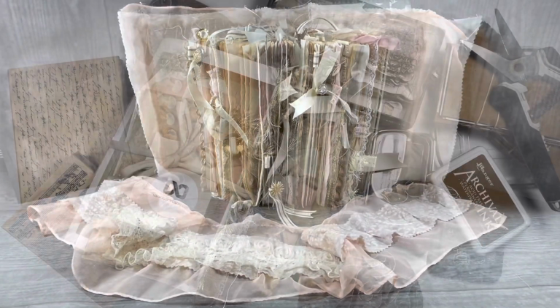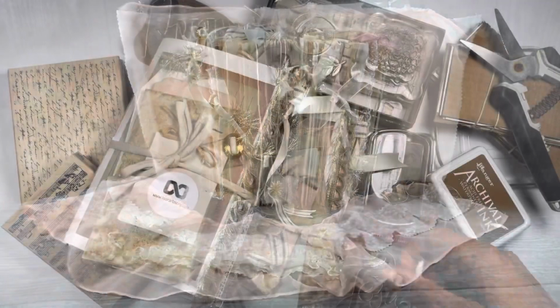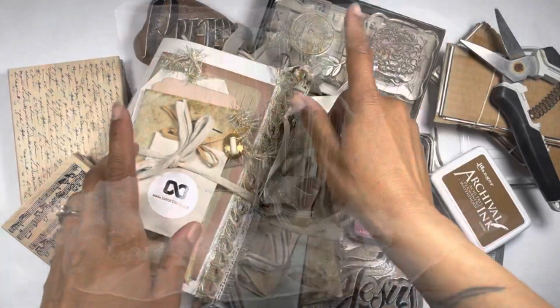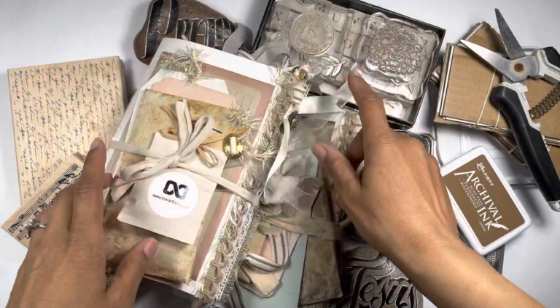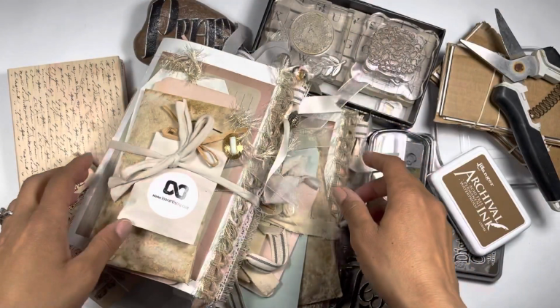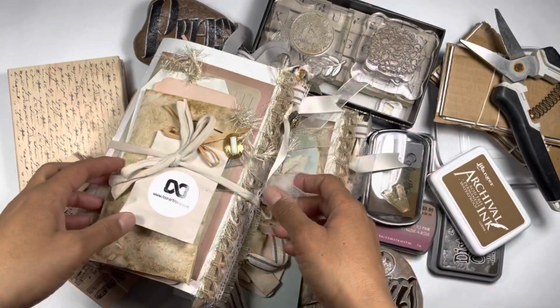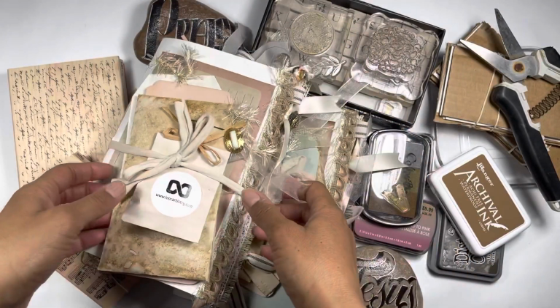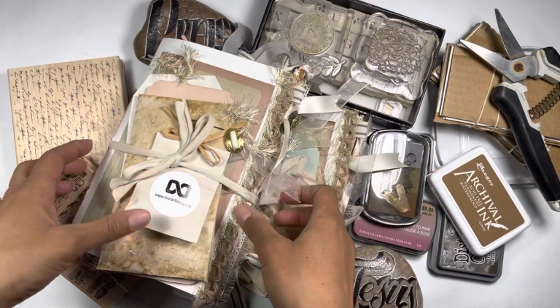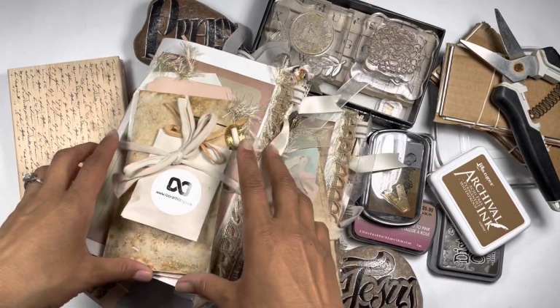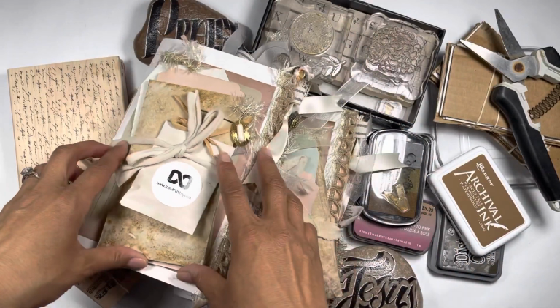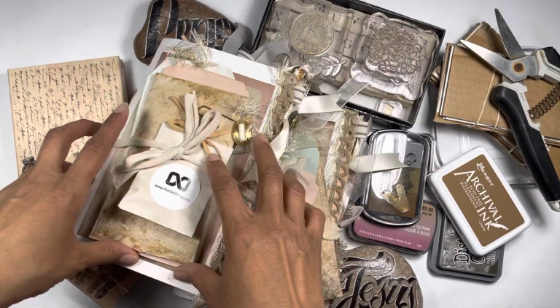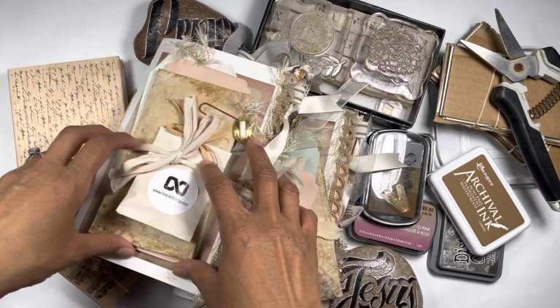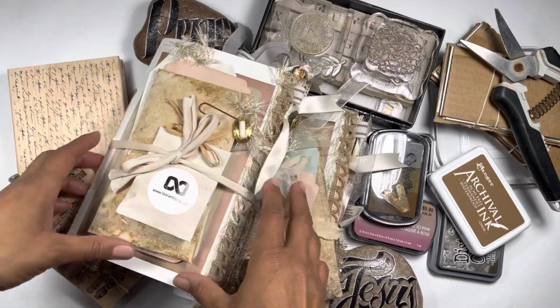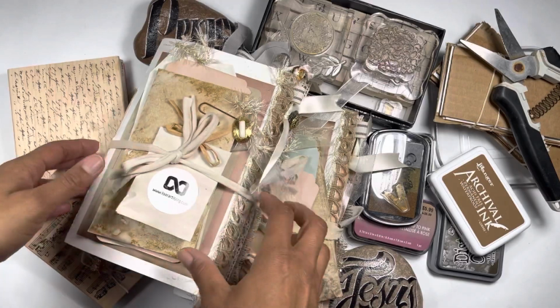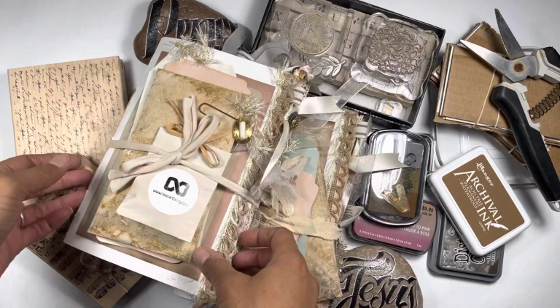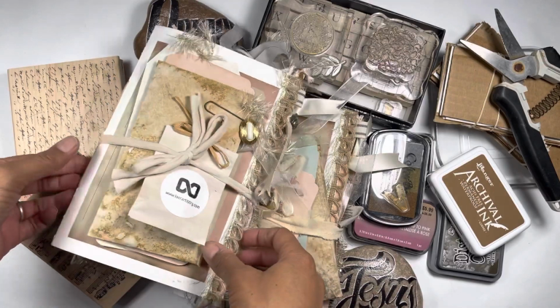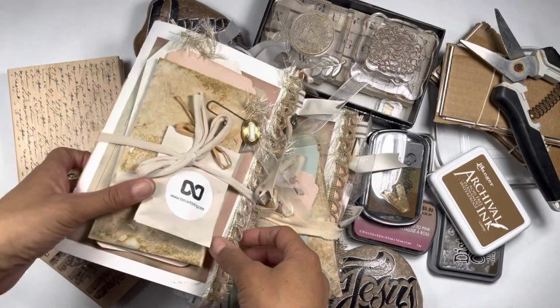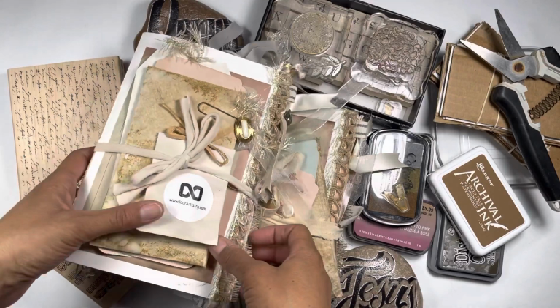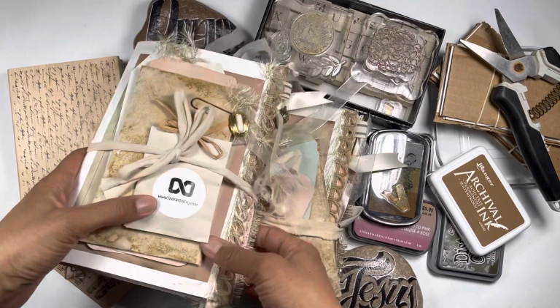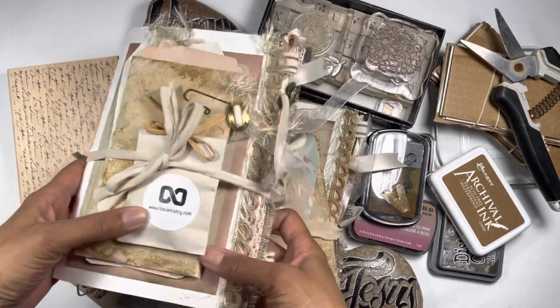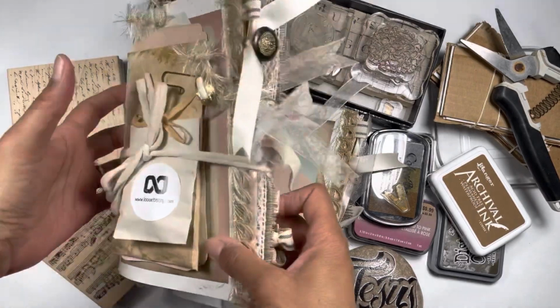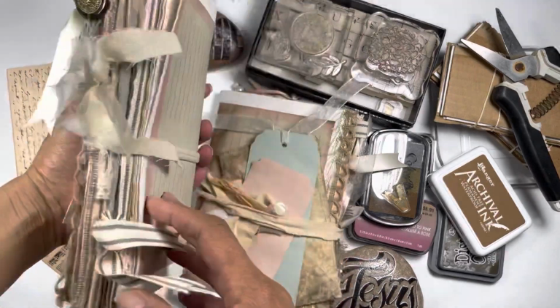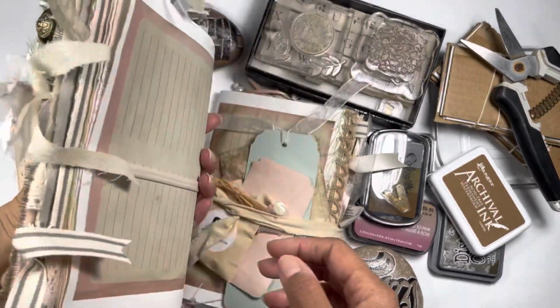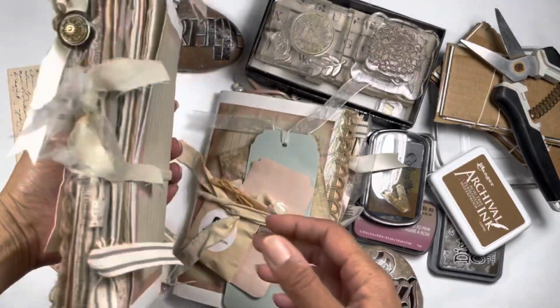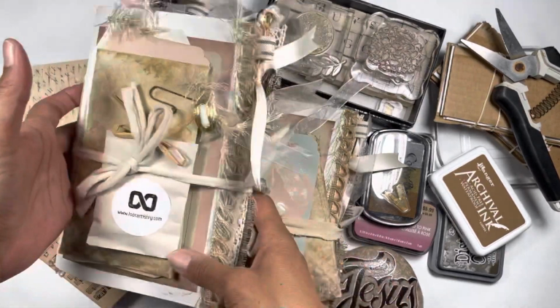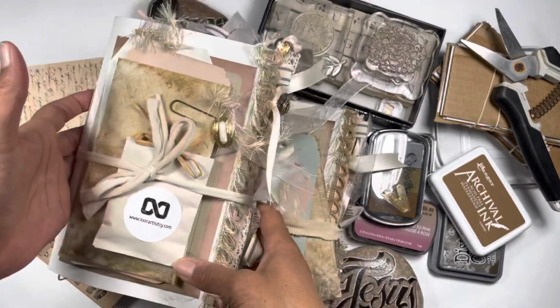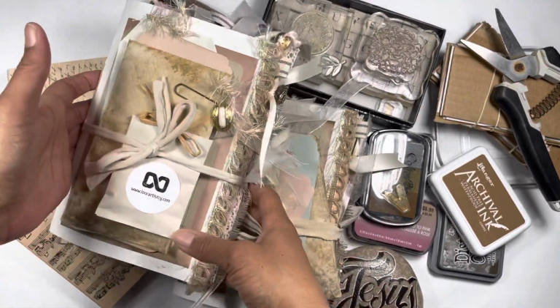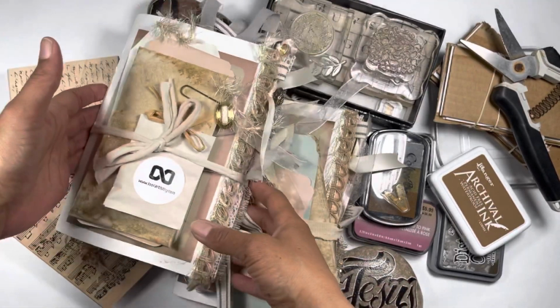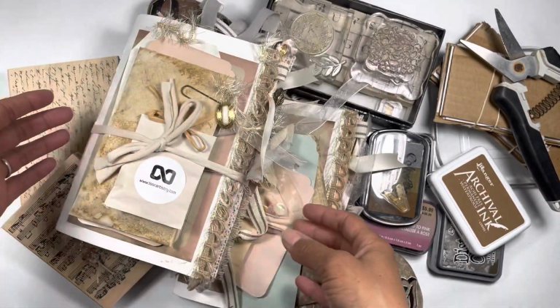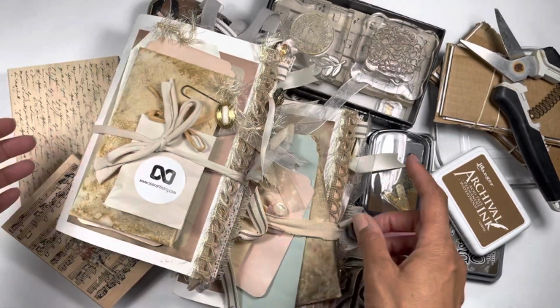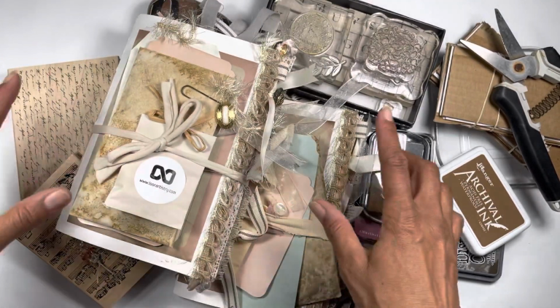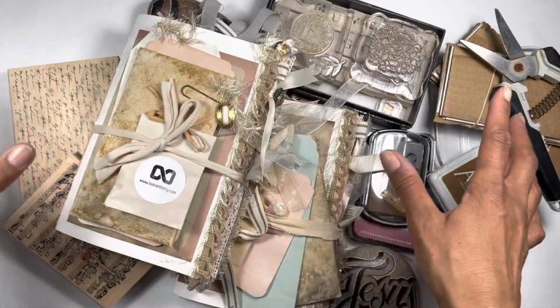This is Junk Journal and Gin with Lore Artistry, and this is a series that we started a while ago. I have been away from it.